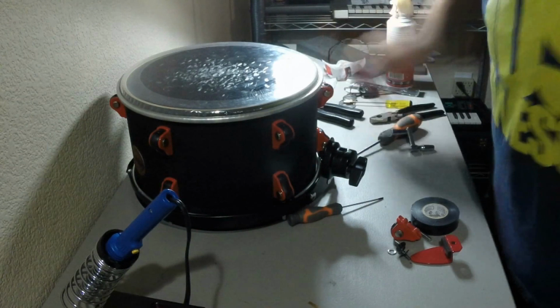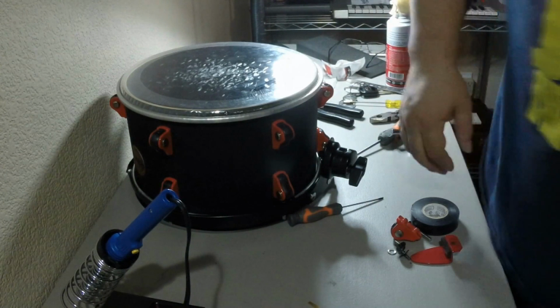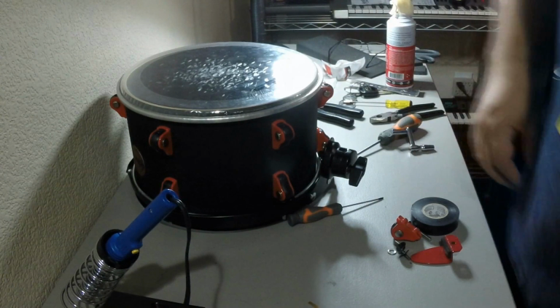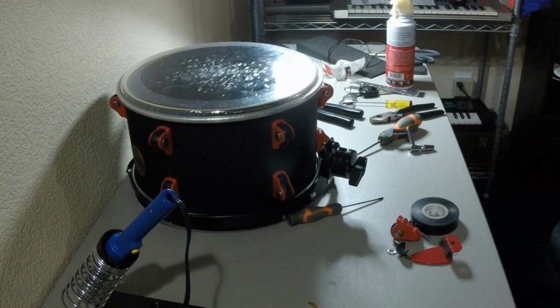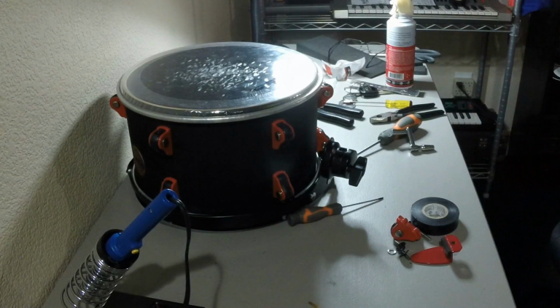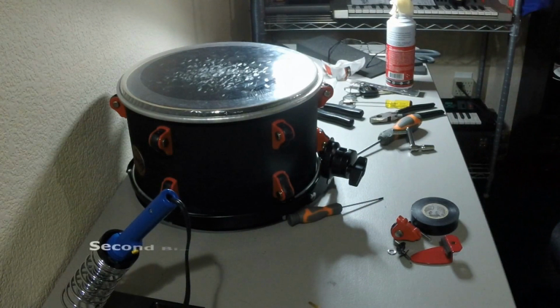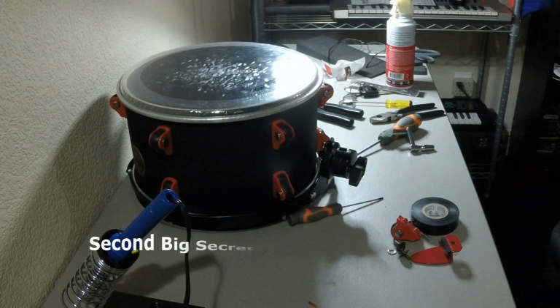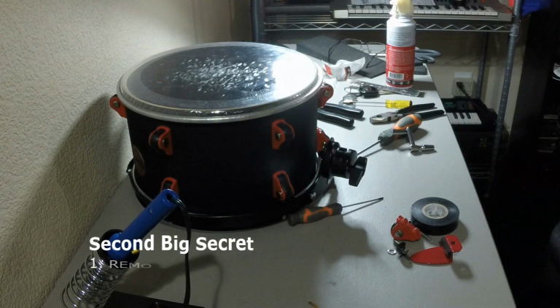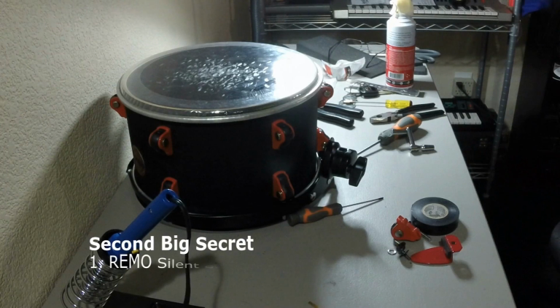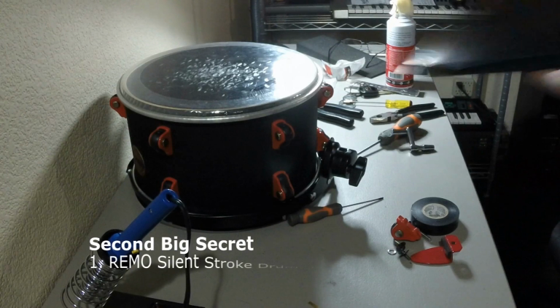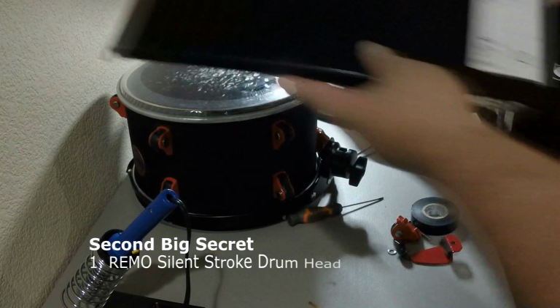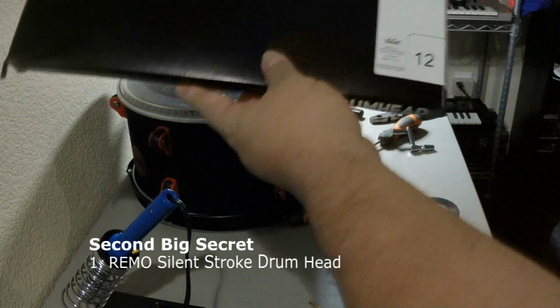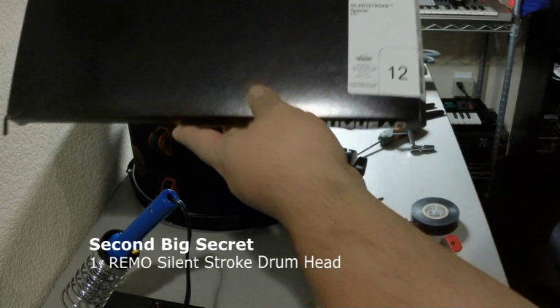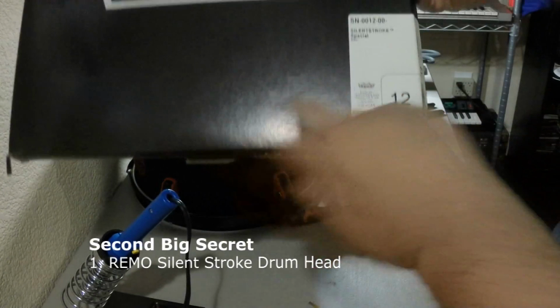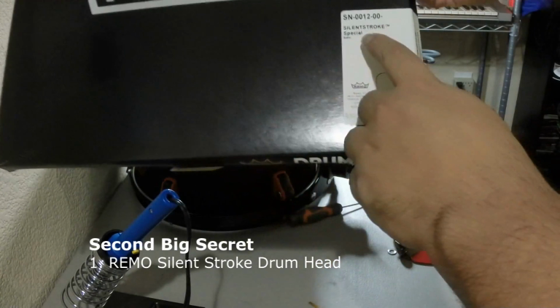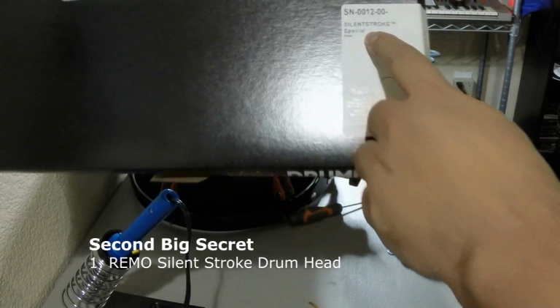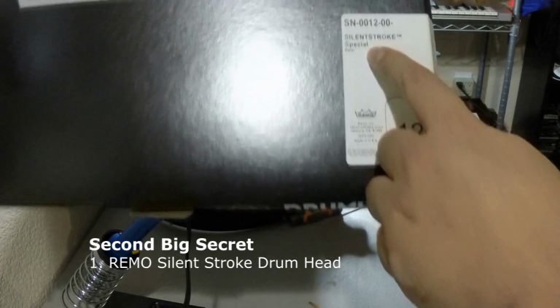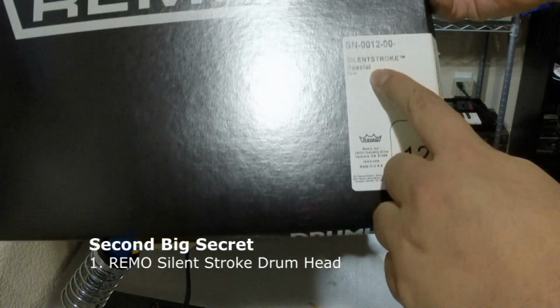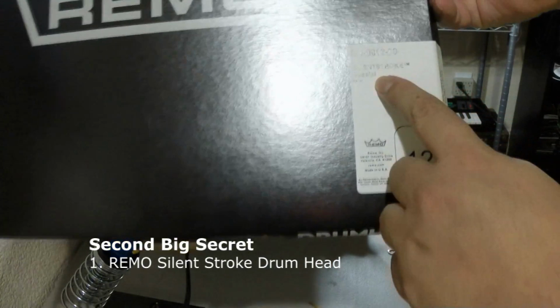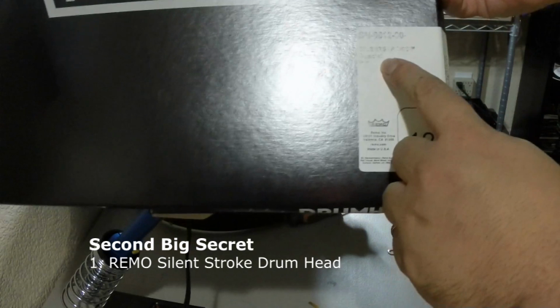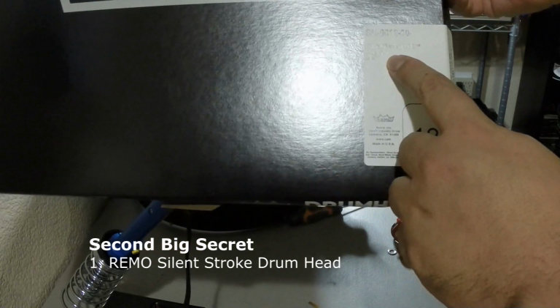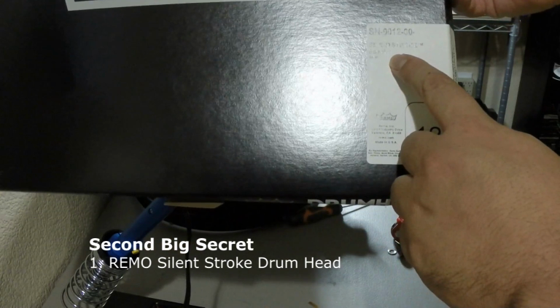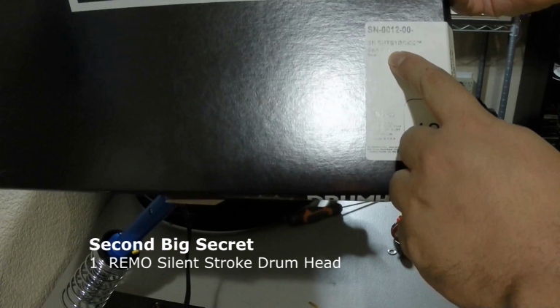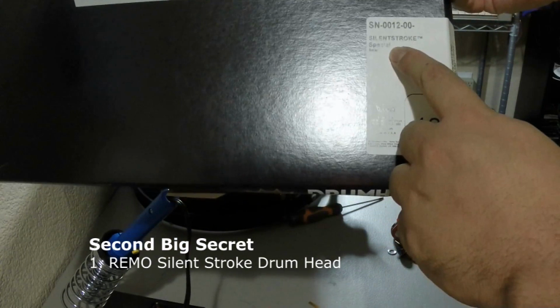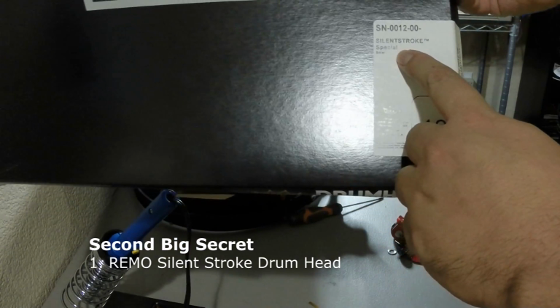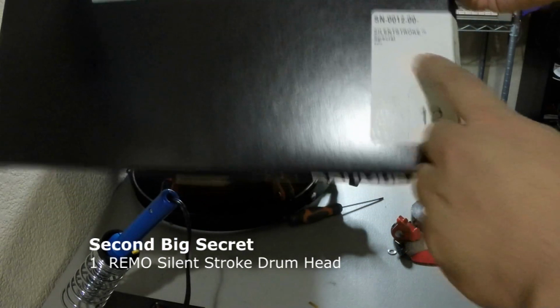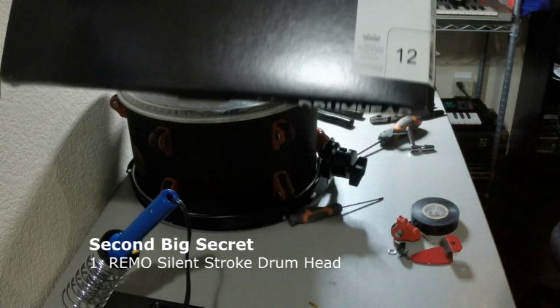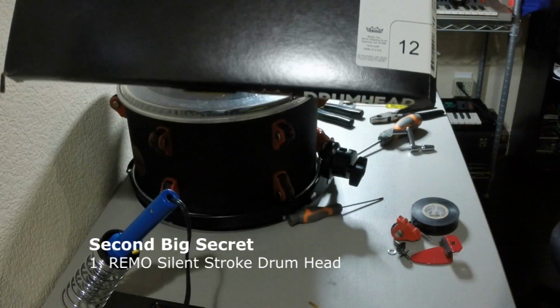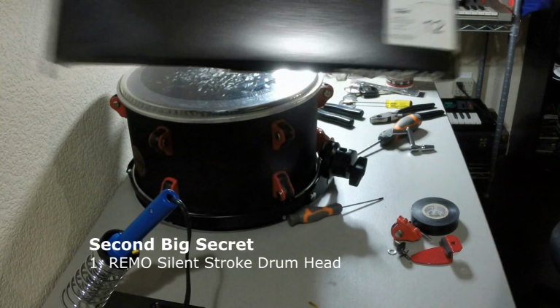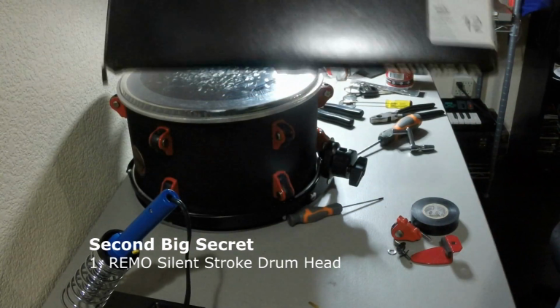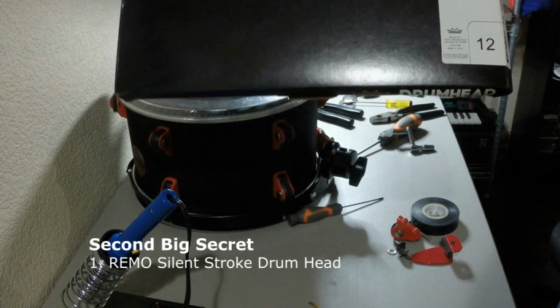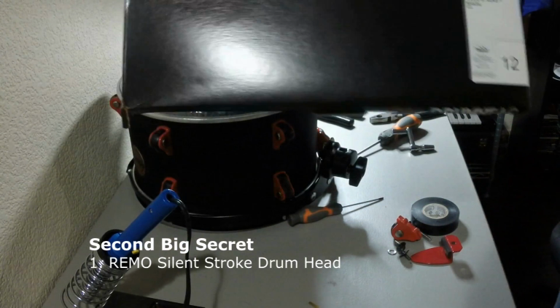The other secret is gonna be this one here — the Silent Stroke by Remo.